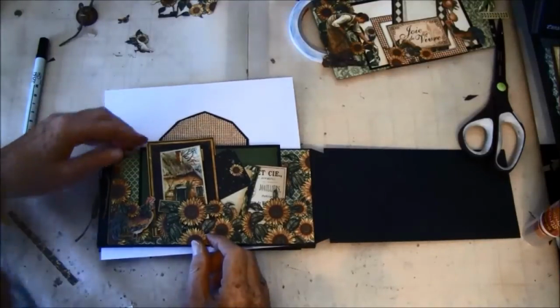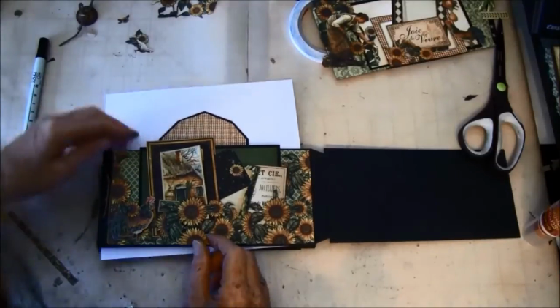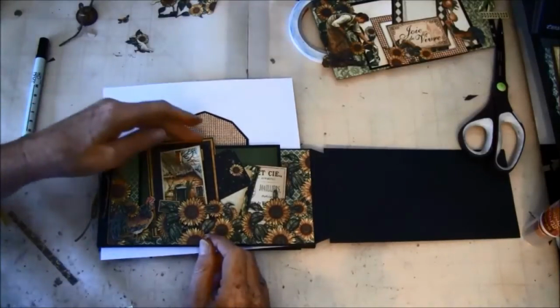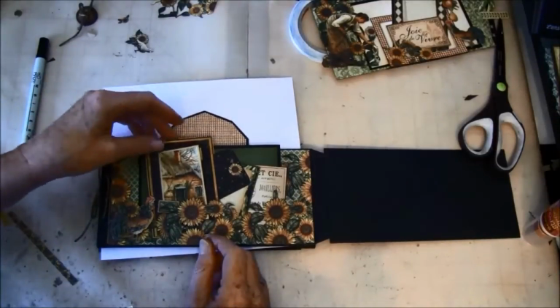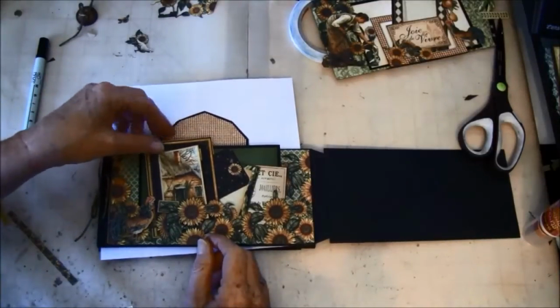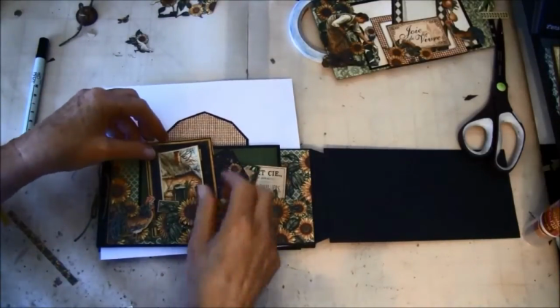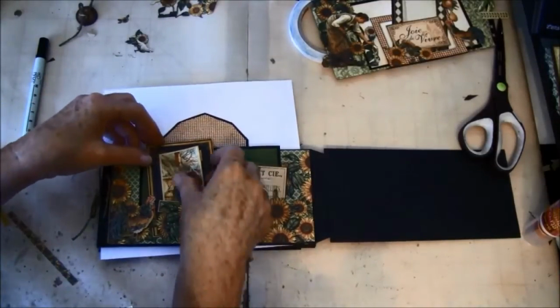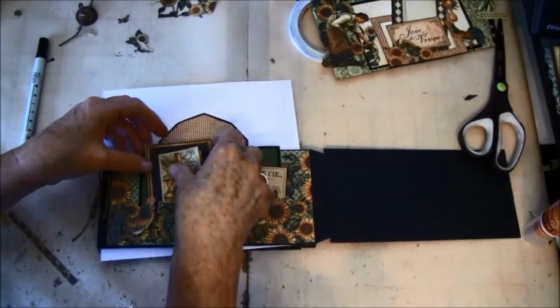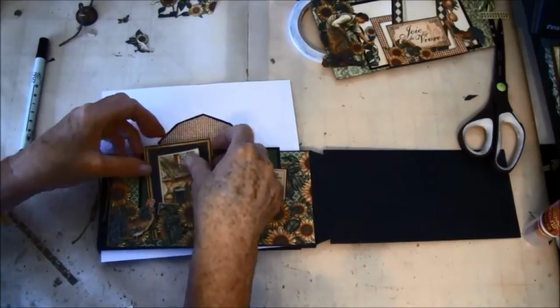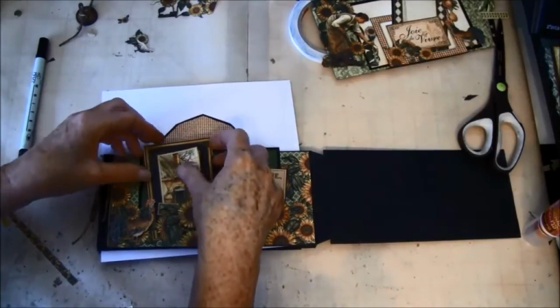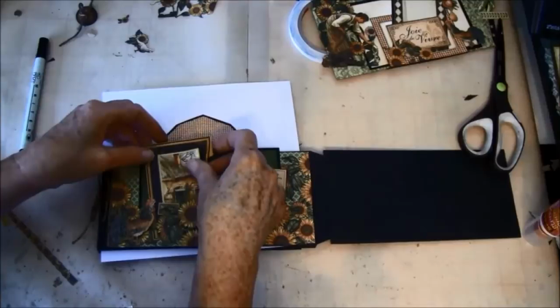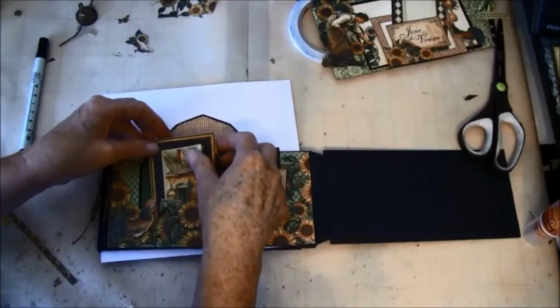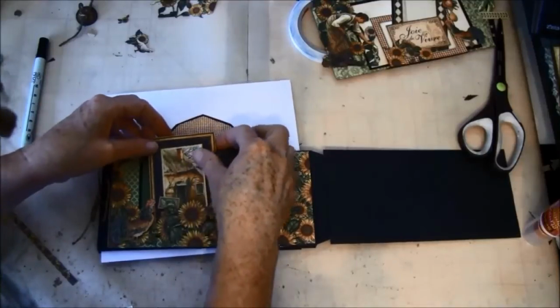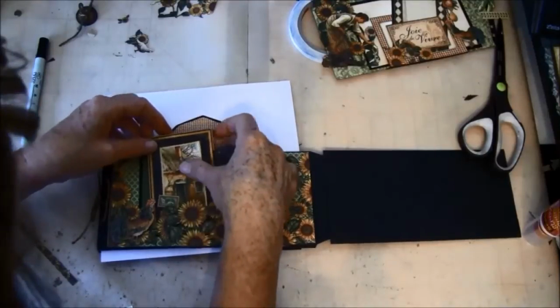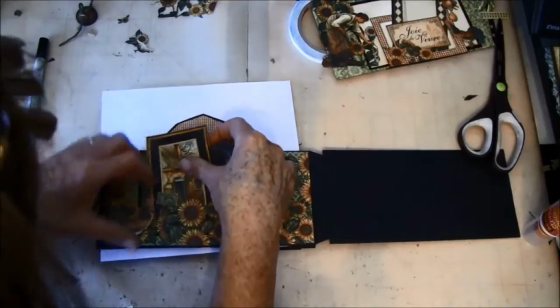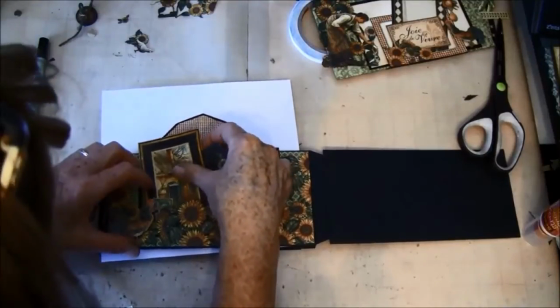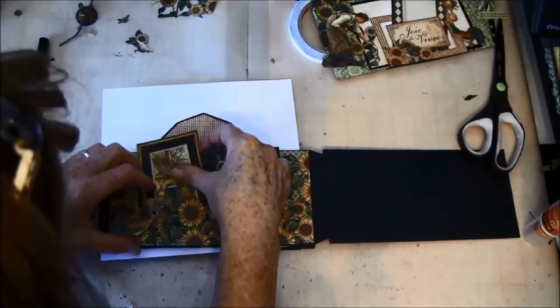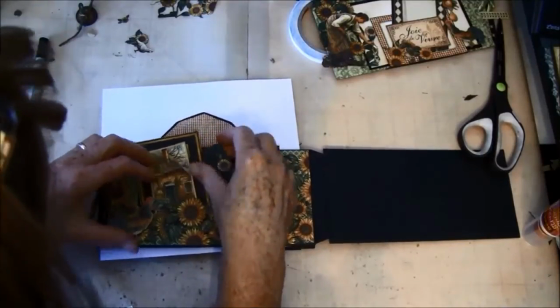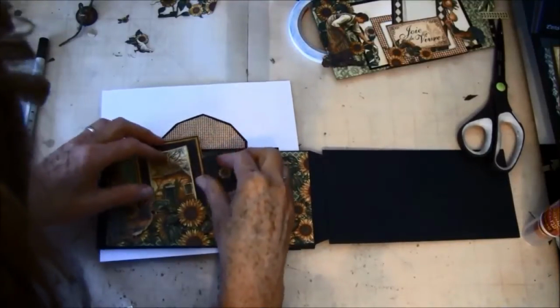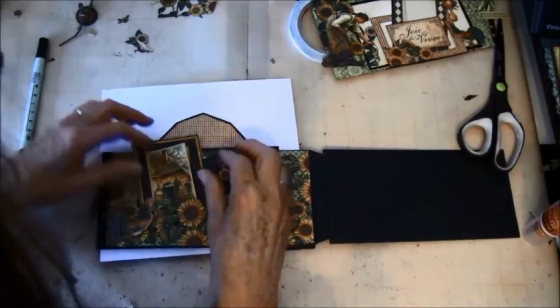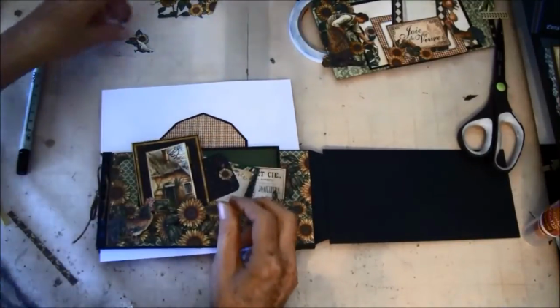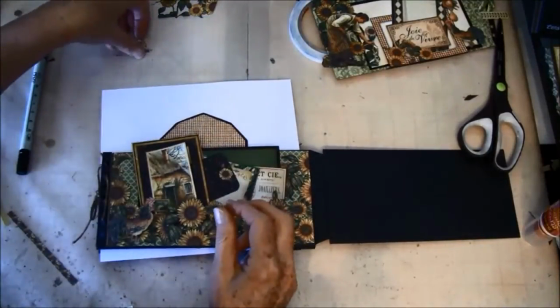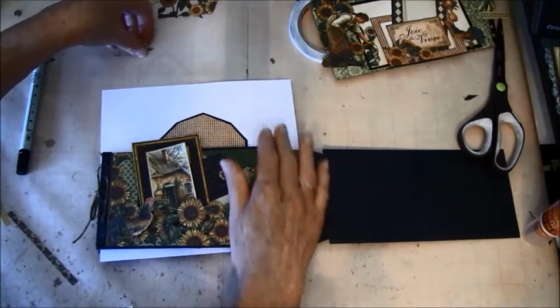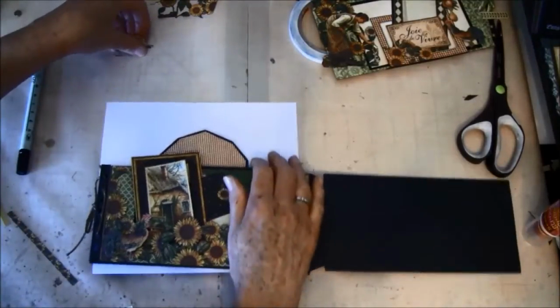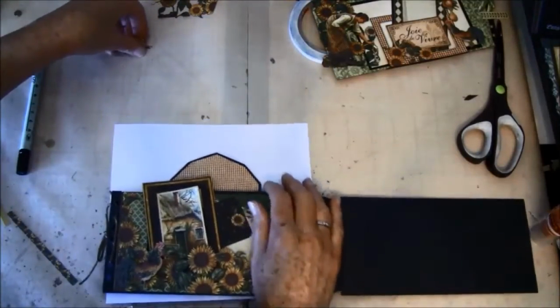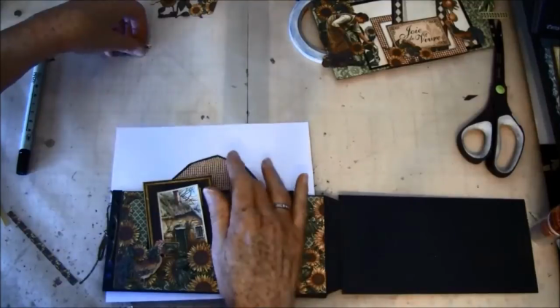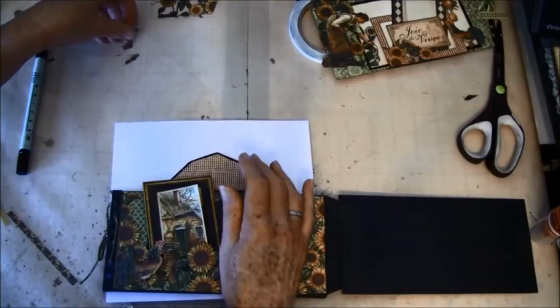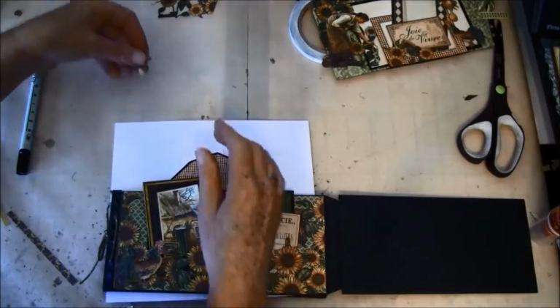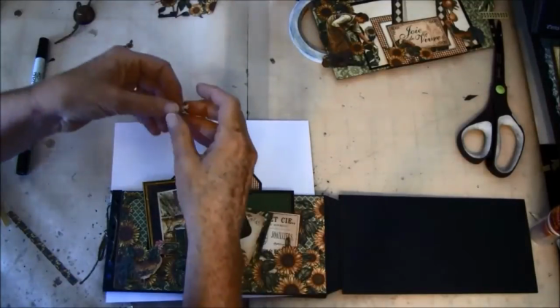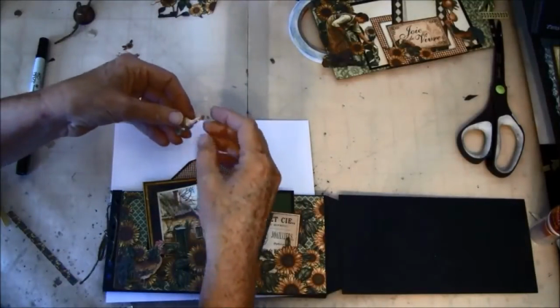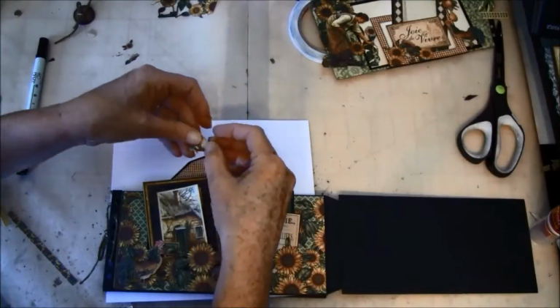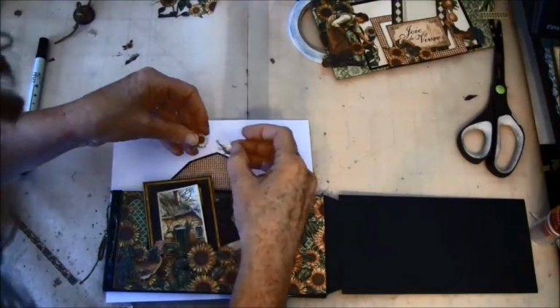Maybe tape some on the top here as well, and decorate the back side of the farmhouse.